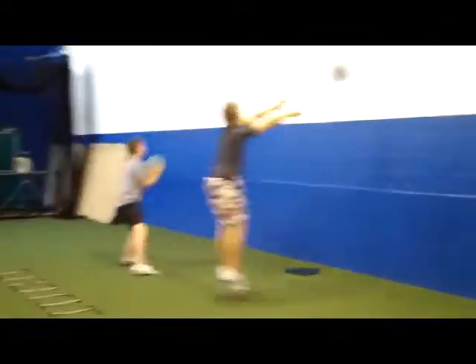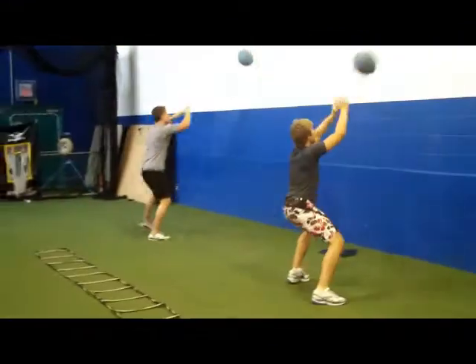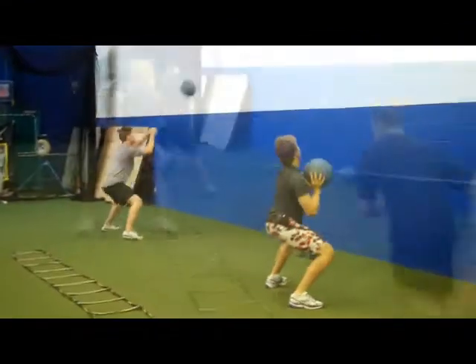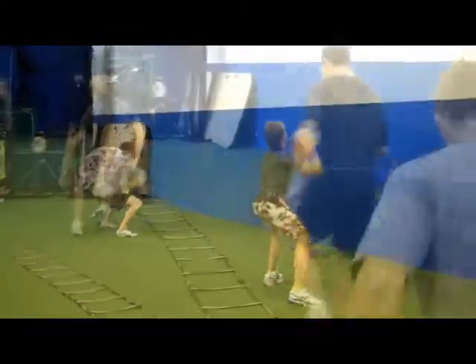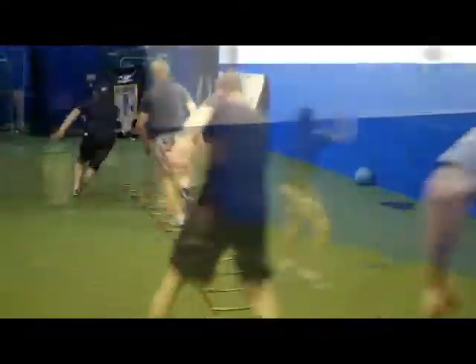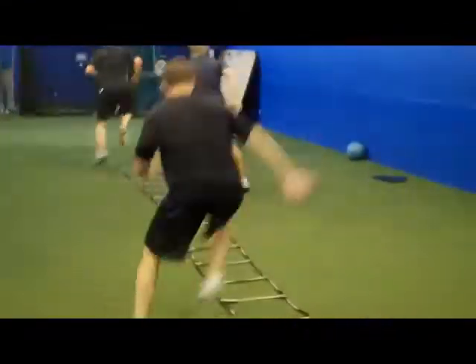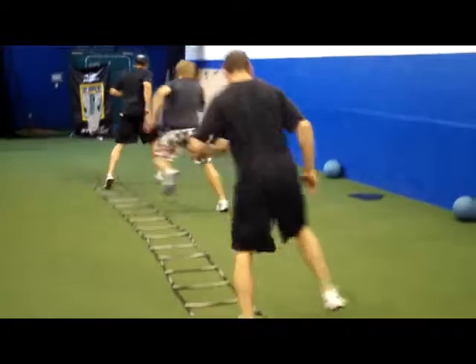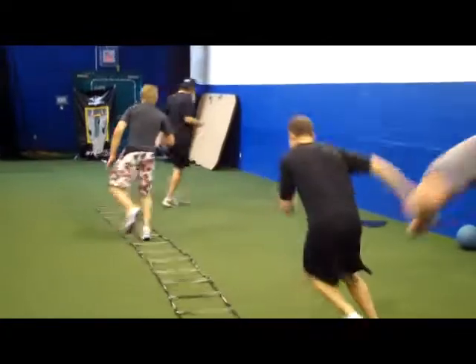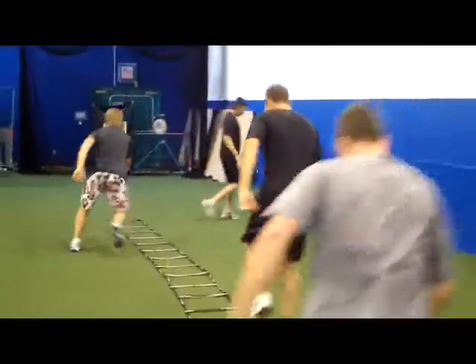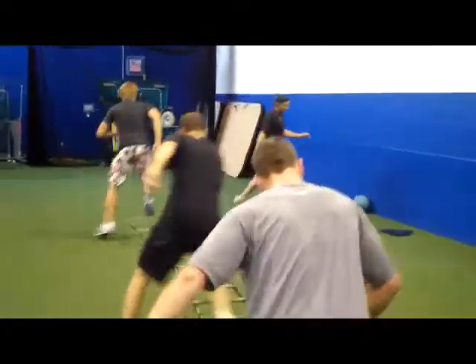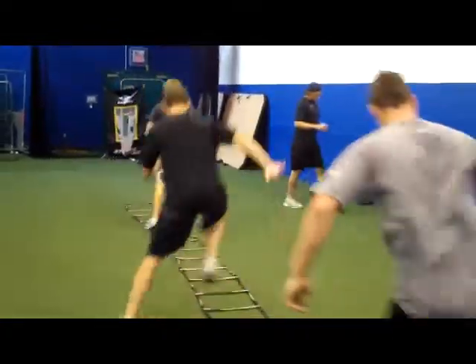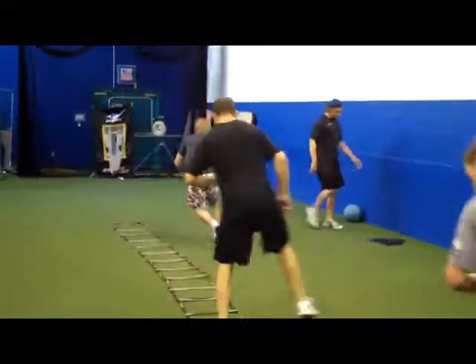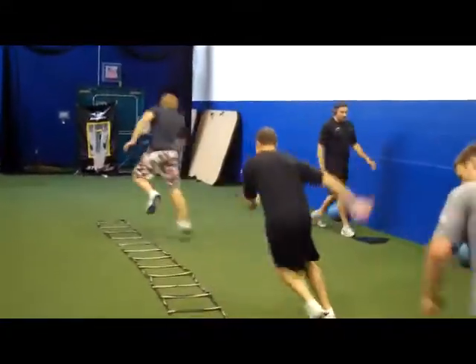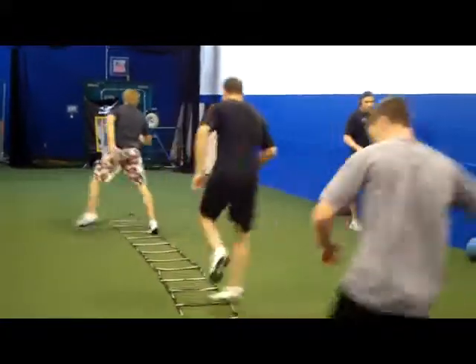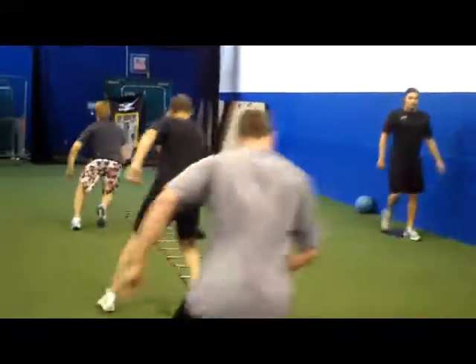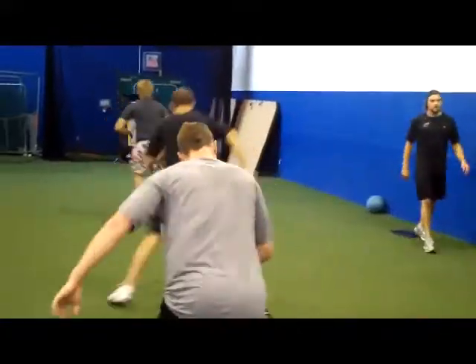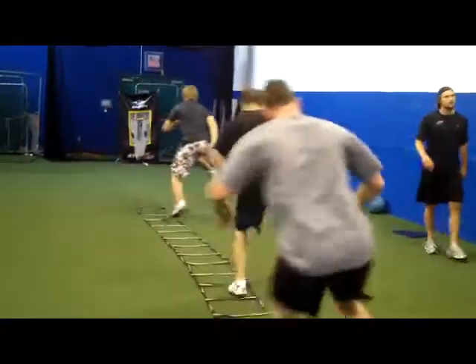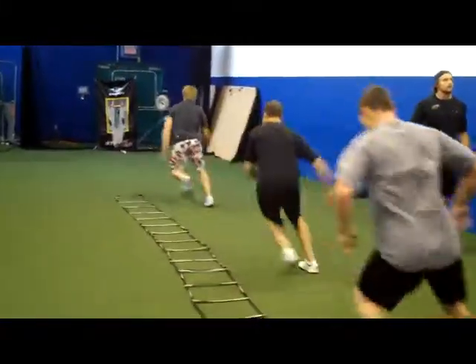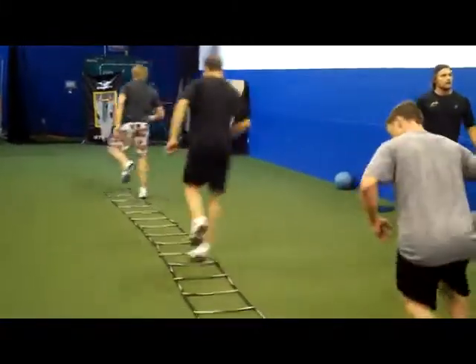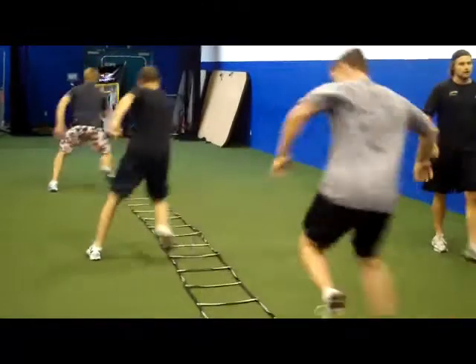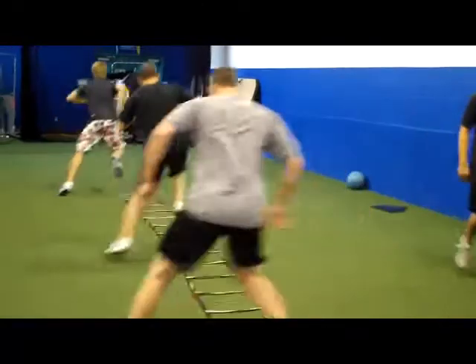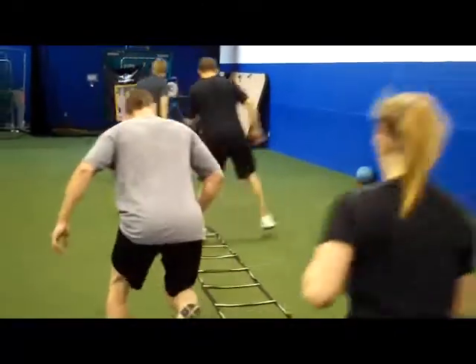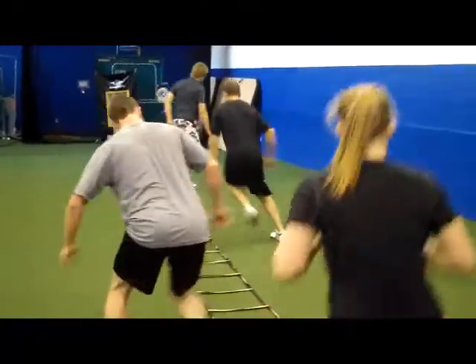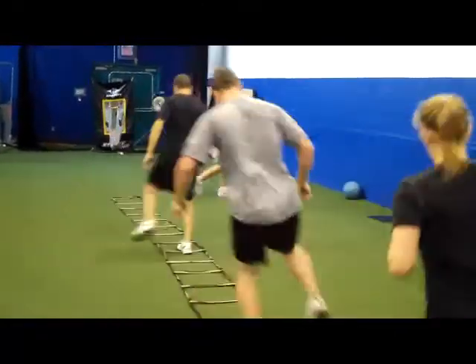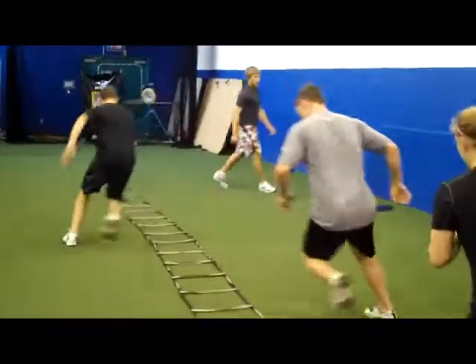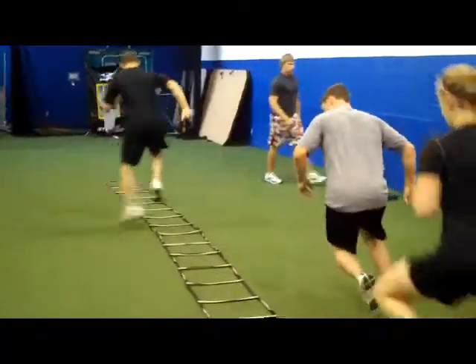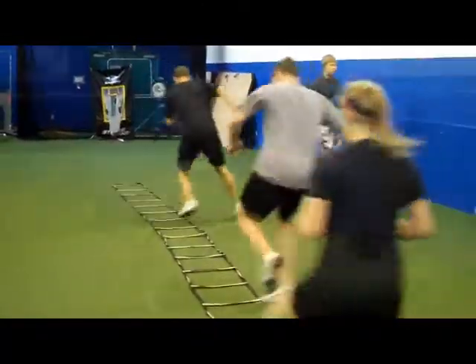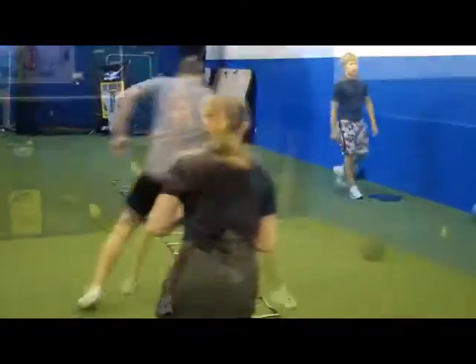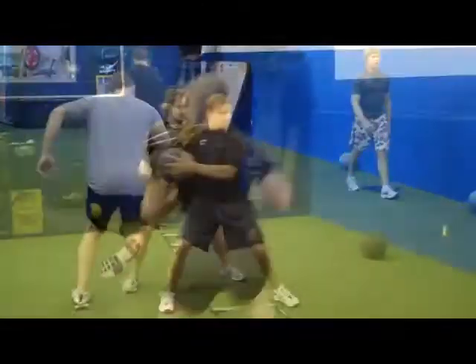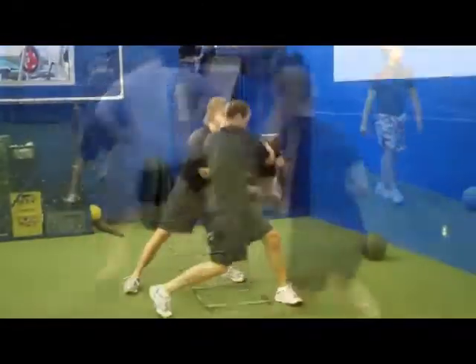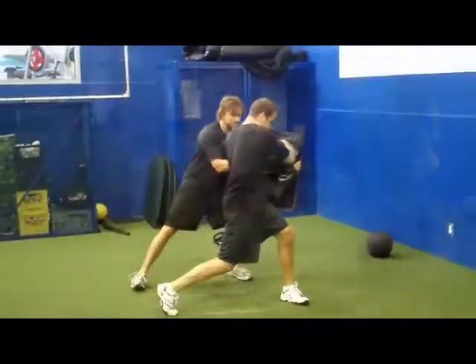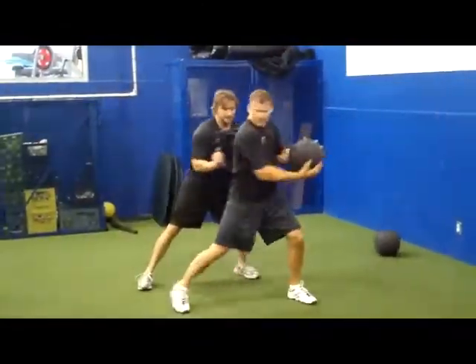Press along. Good job, guys. Keep your chest up — speed the second time. Stabilize the torso. Make sure the shoulder levels are staying even. Try not to collapse. Very good. Nice, strong athletic position. Good pivoting off the feet.